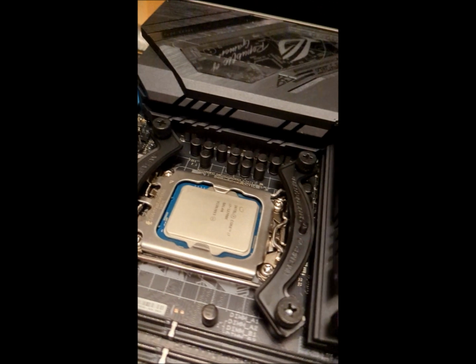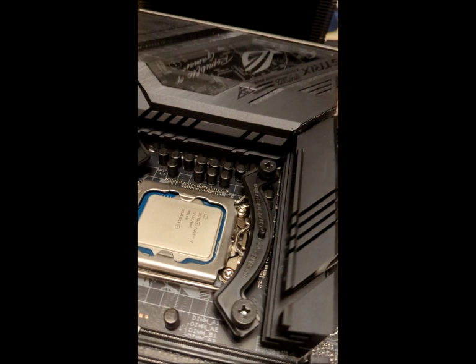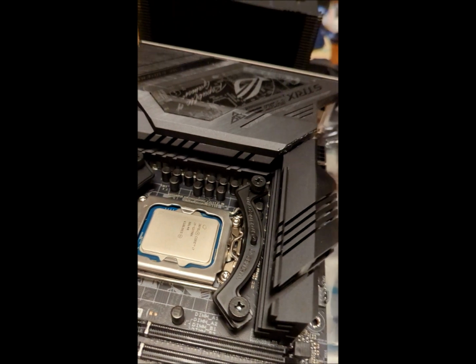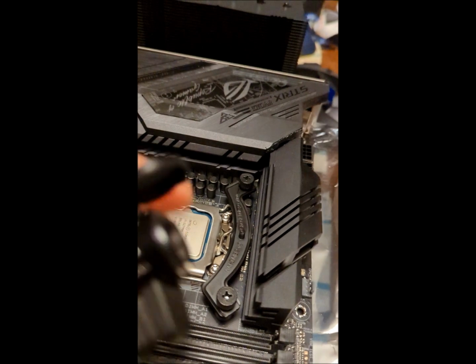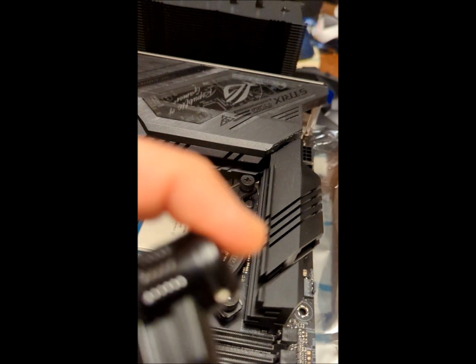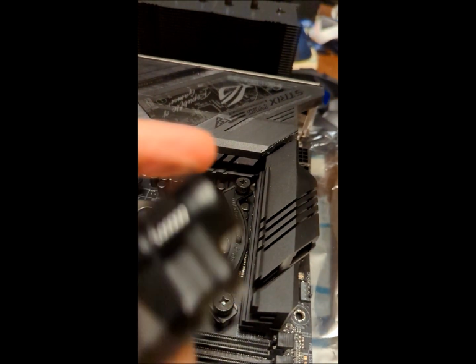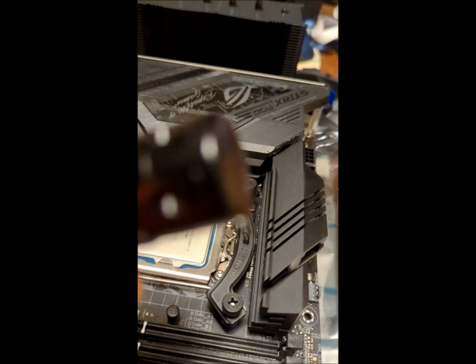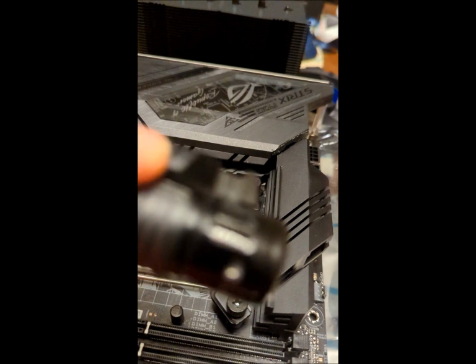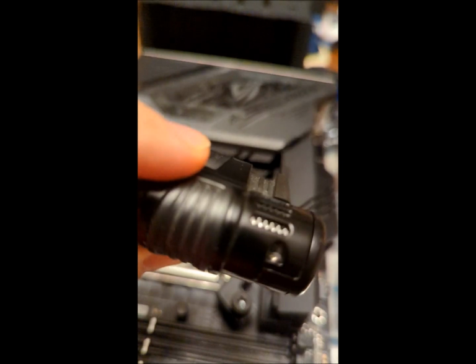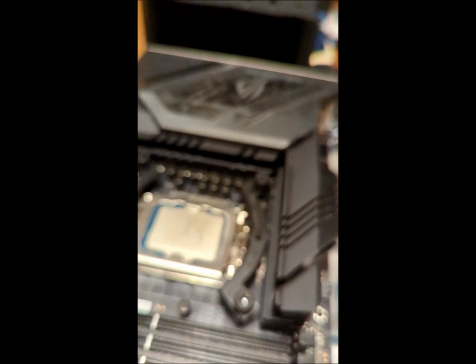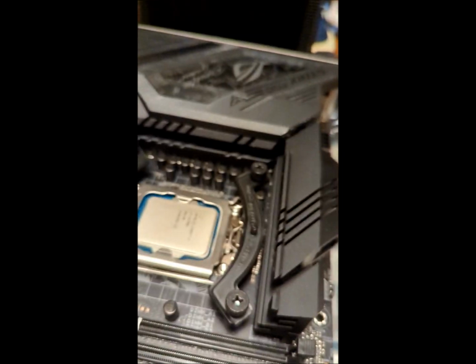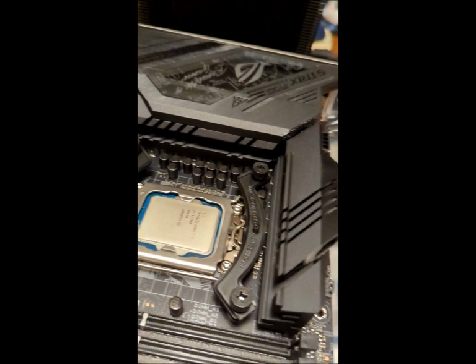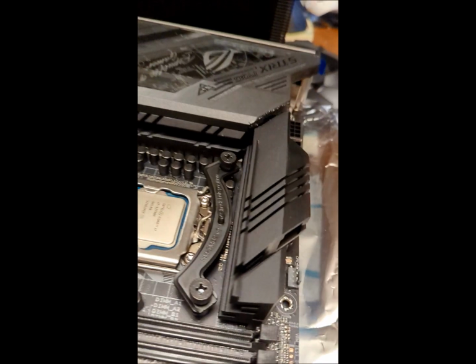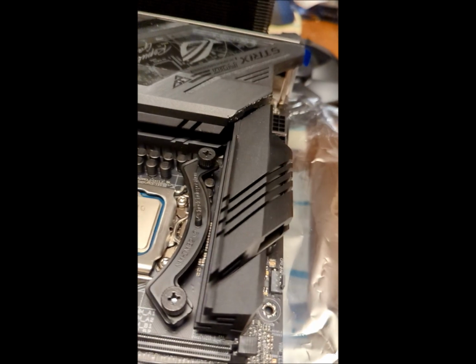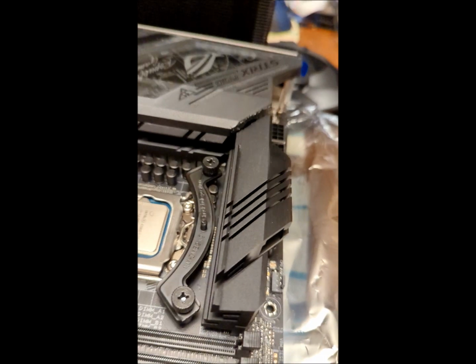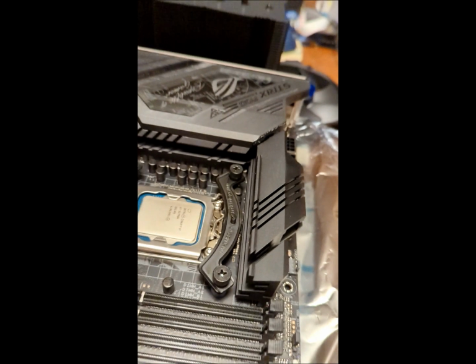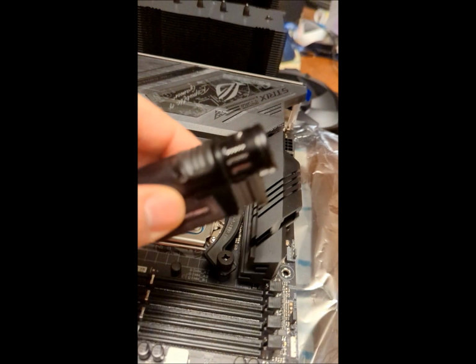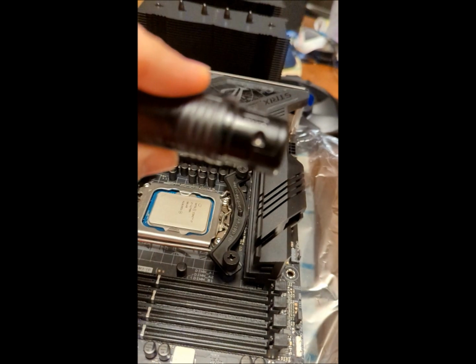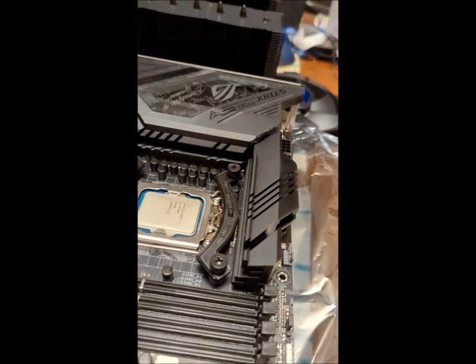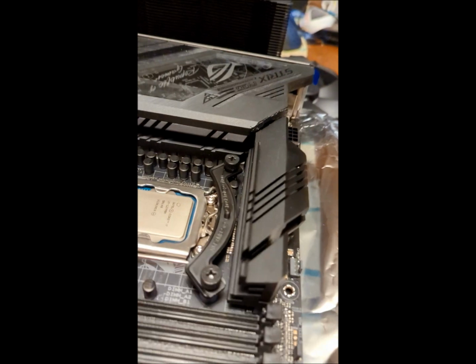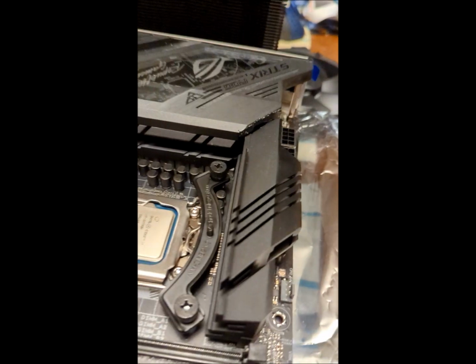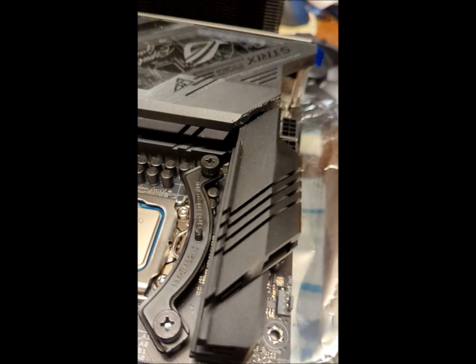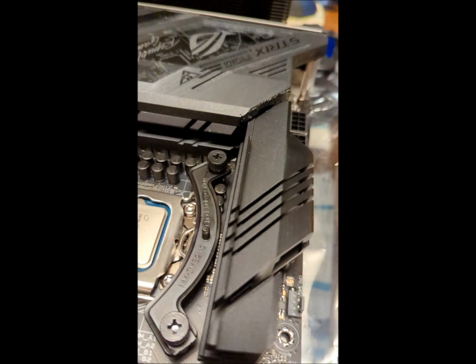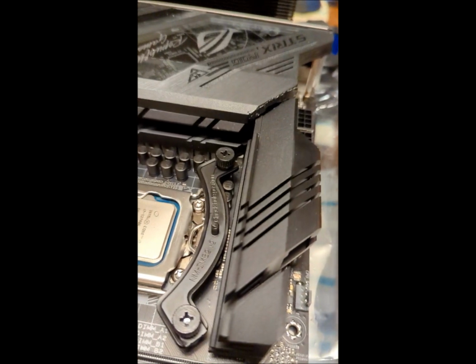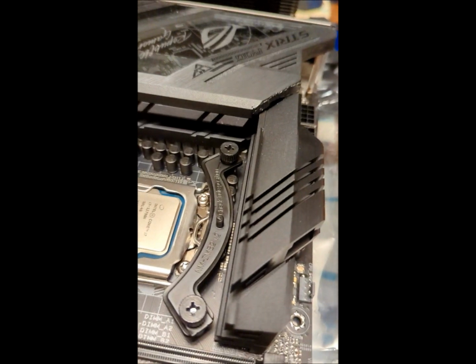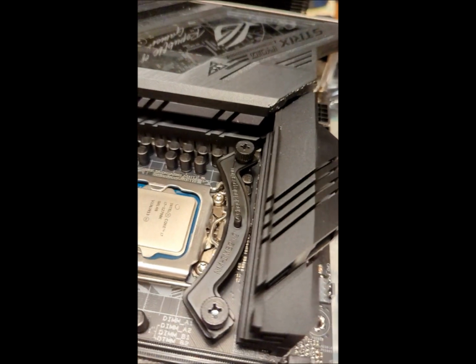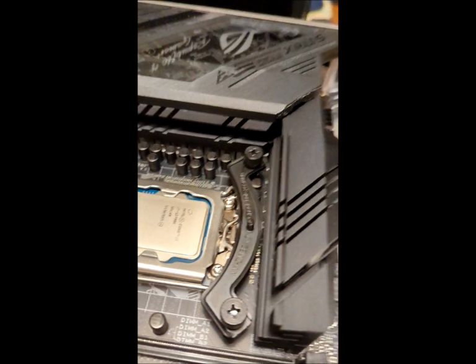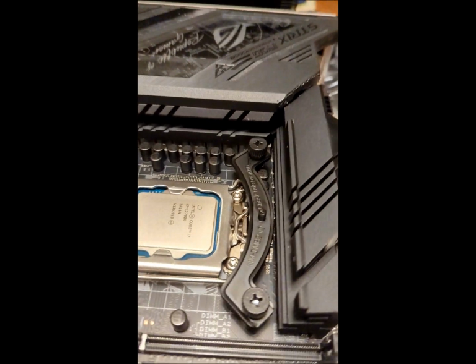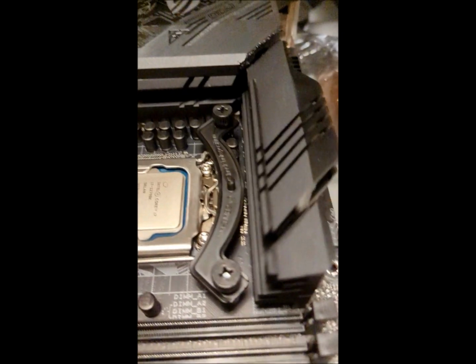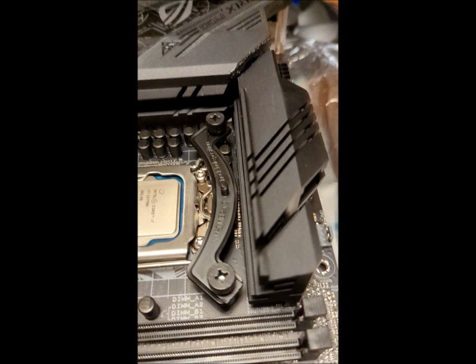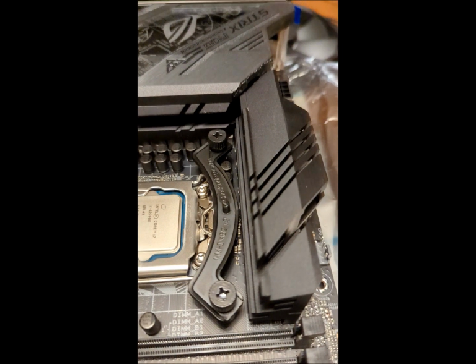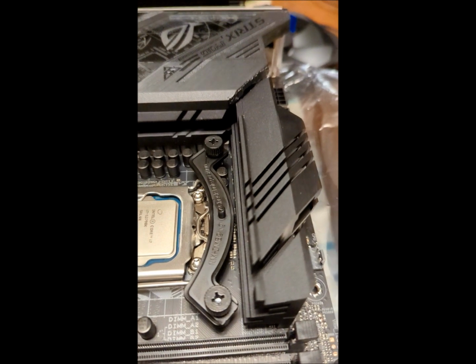All I used to heat up the blade was one of these butane torches. As you can see, no problem. And I'll show you a photo of the Noctua cooler installed after I applied the thermal paste.